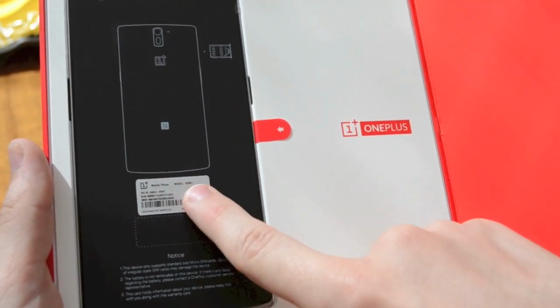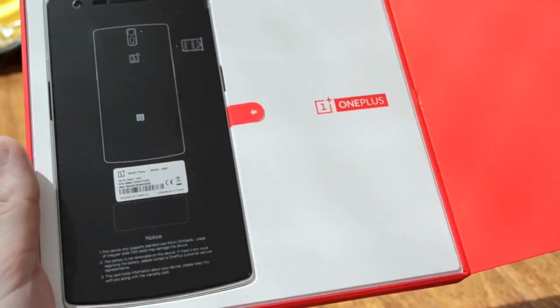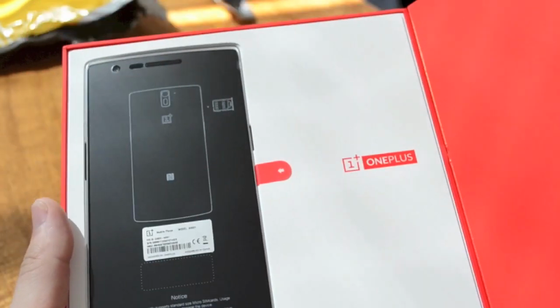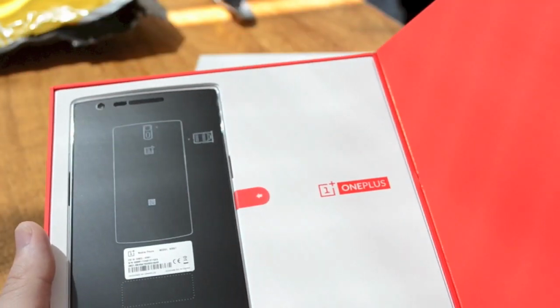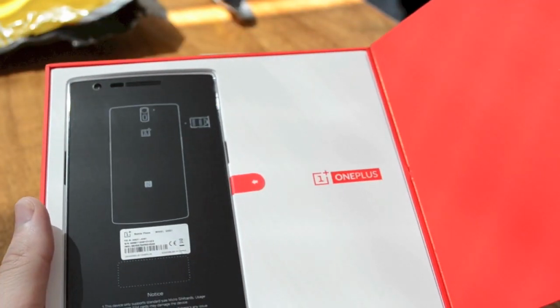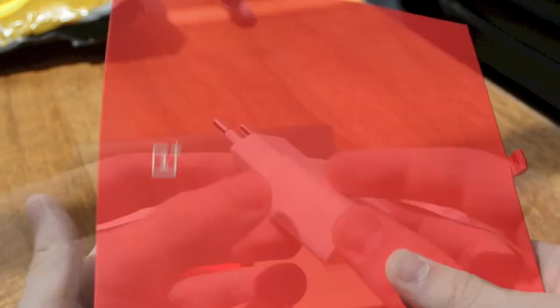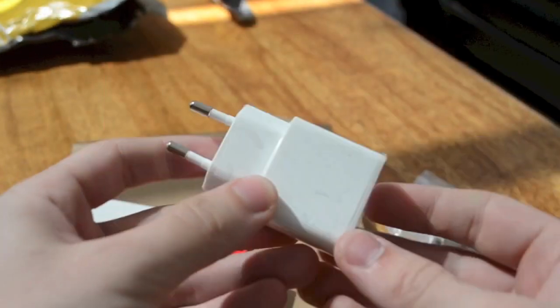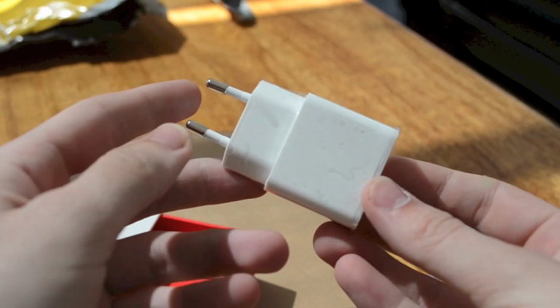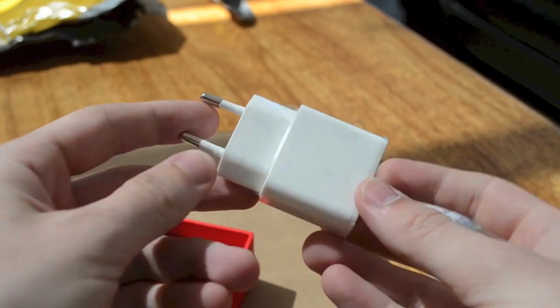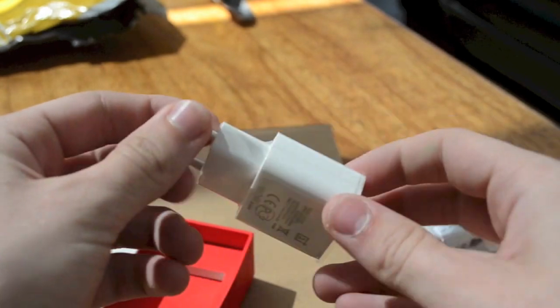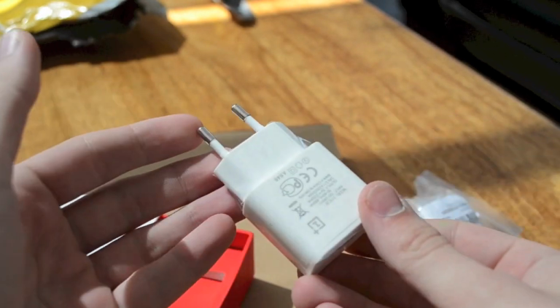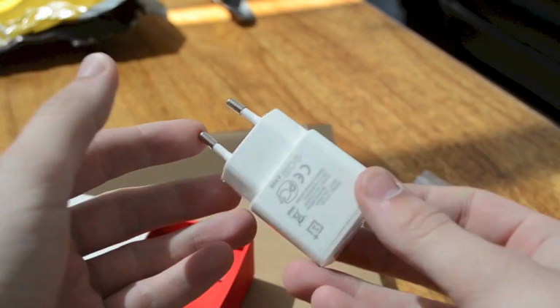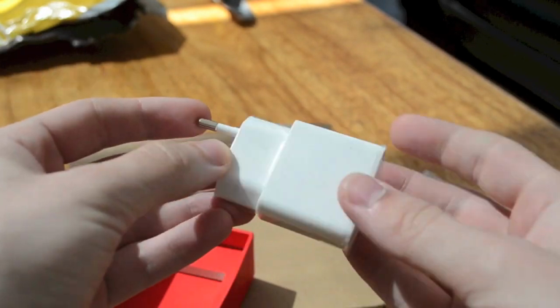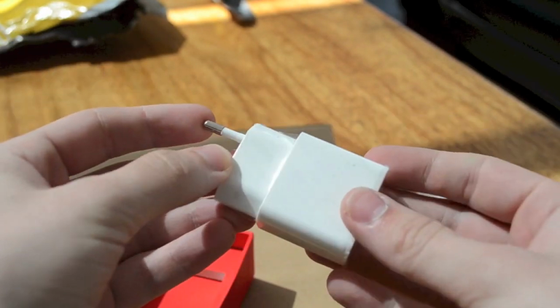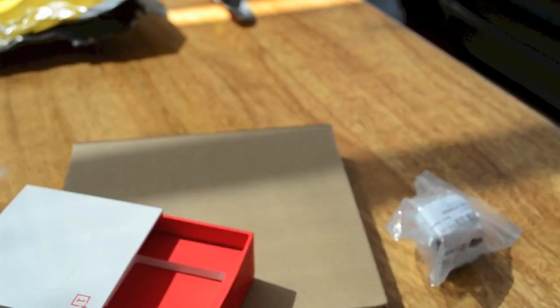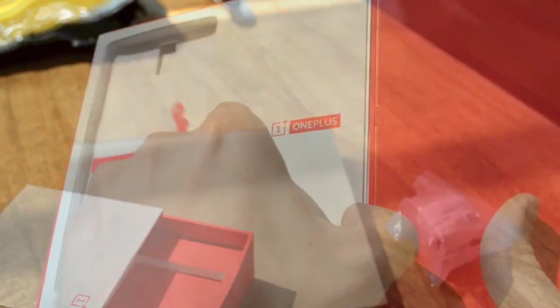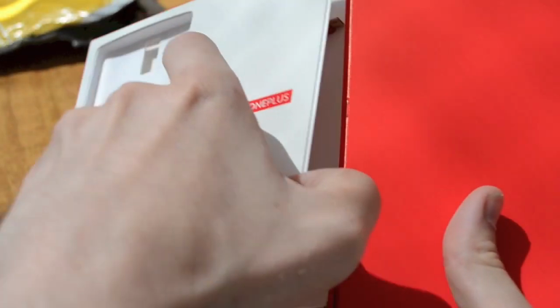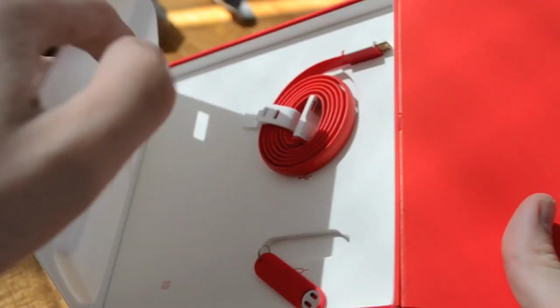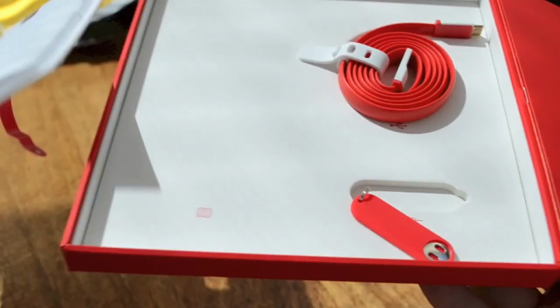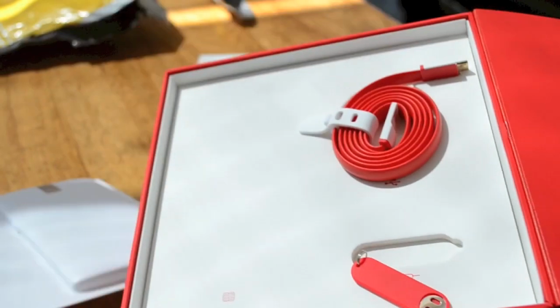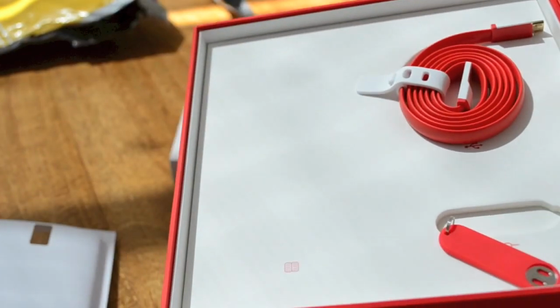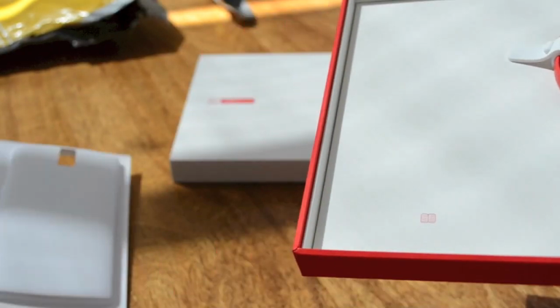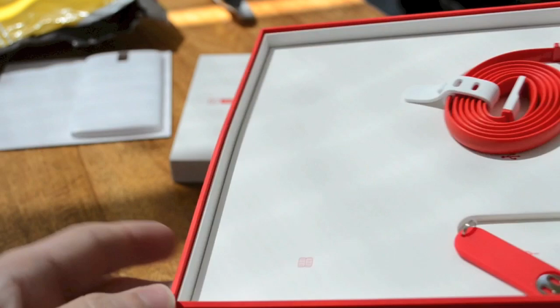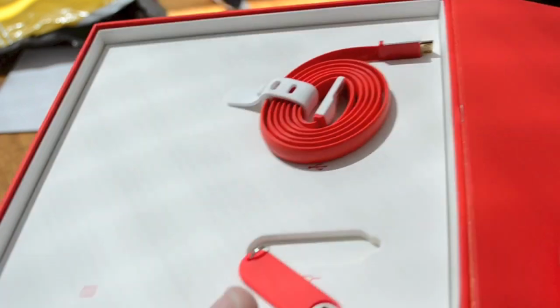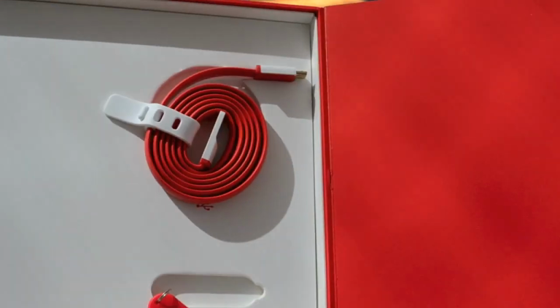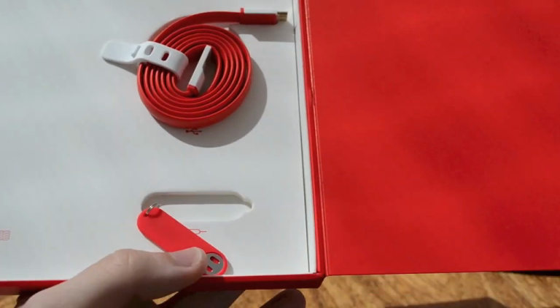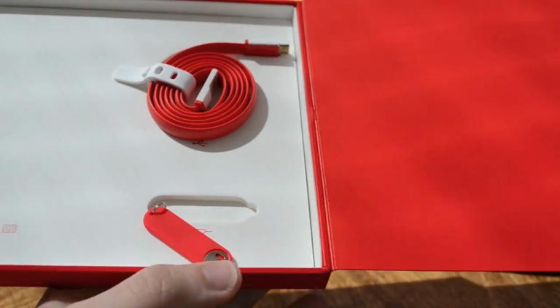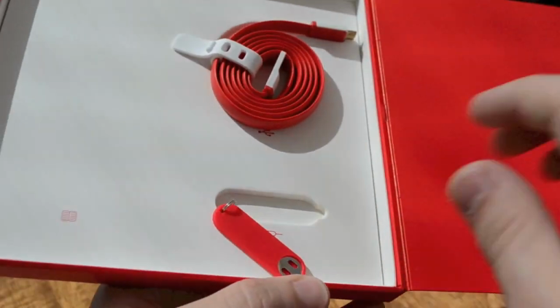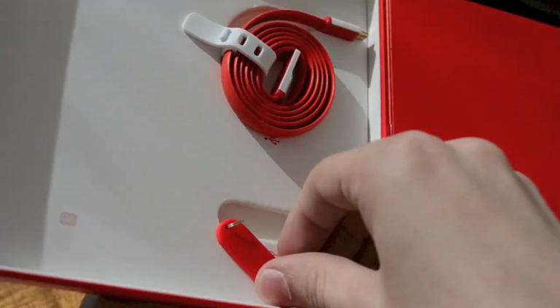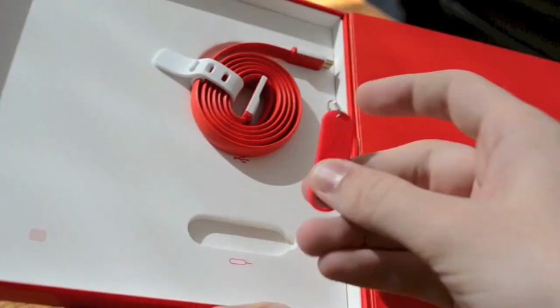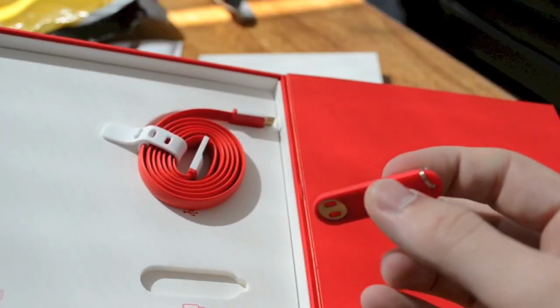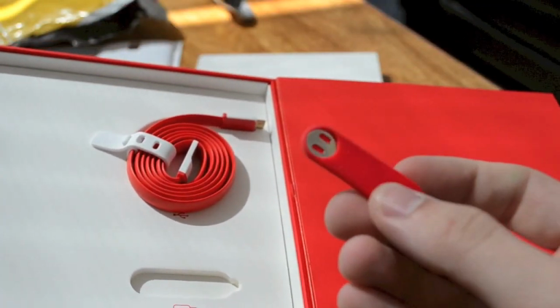The phone is nicely packaged and comes with a charger with an EU adapter, a SIM removal tool, and a sync cable. There's no manual inside the box, but if you're familiar with Android, we doubt you'll need one.